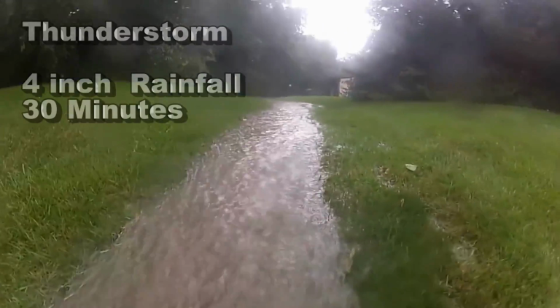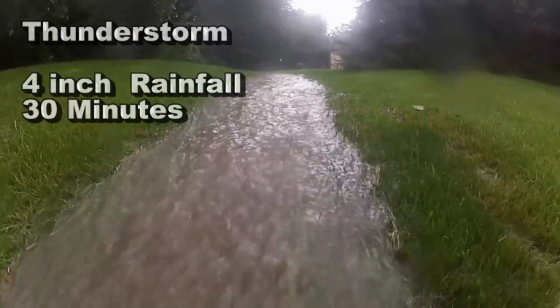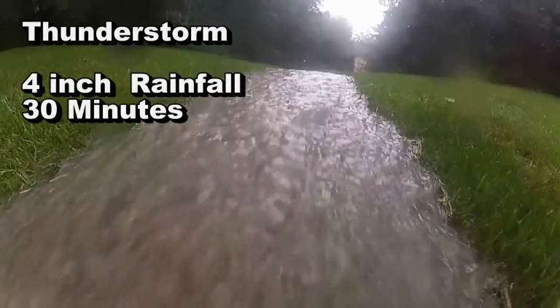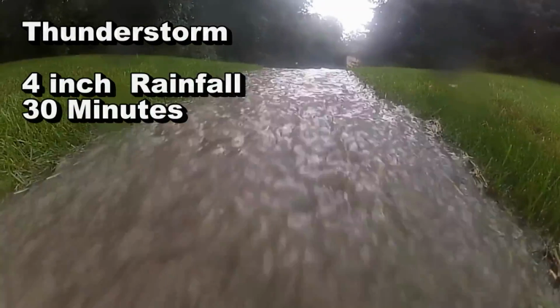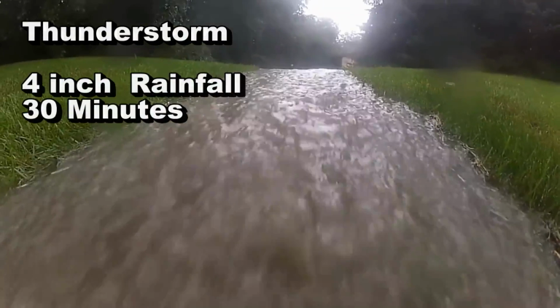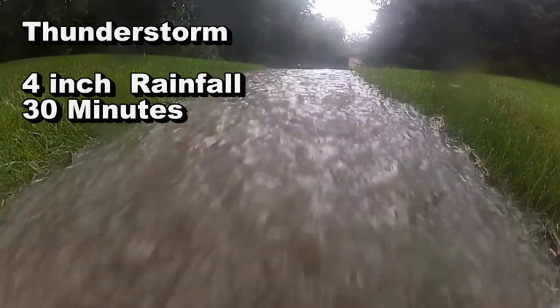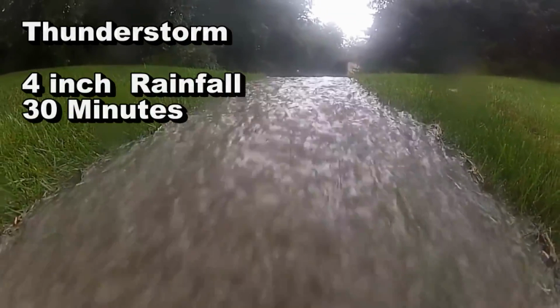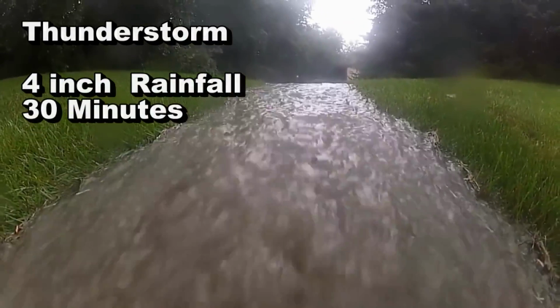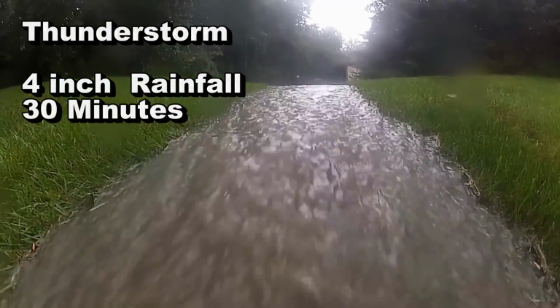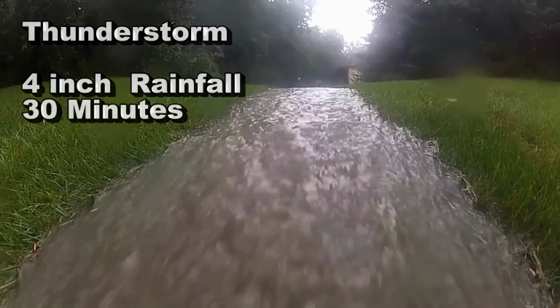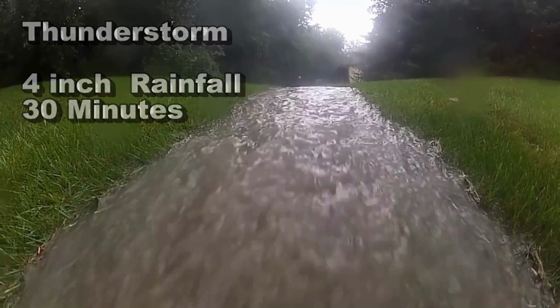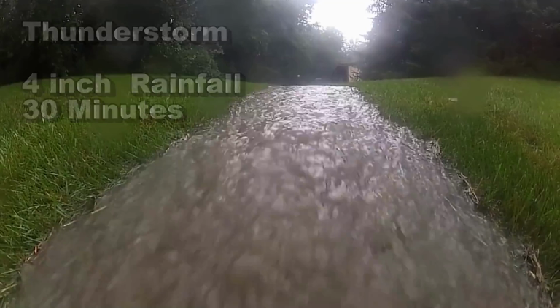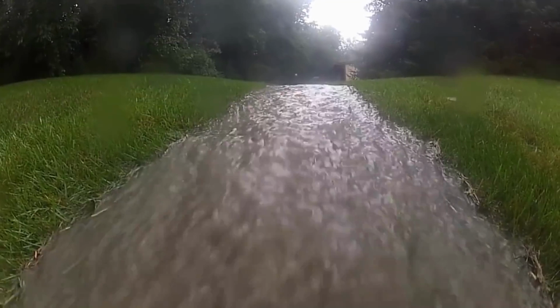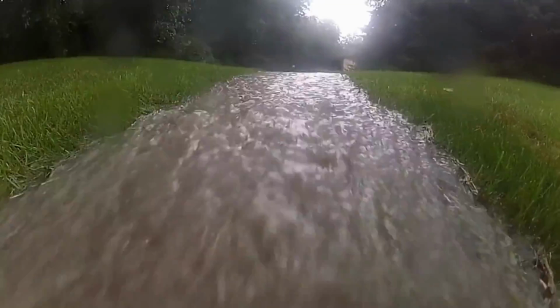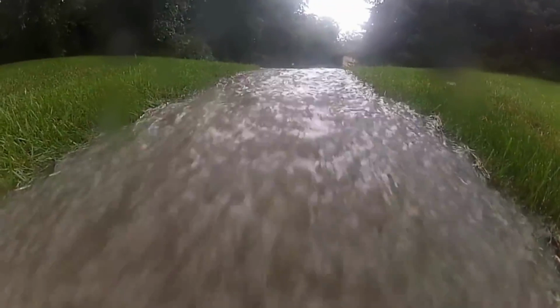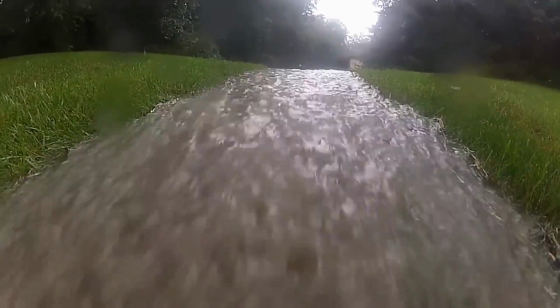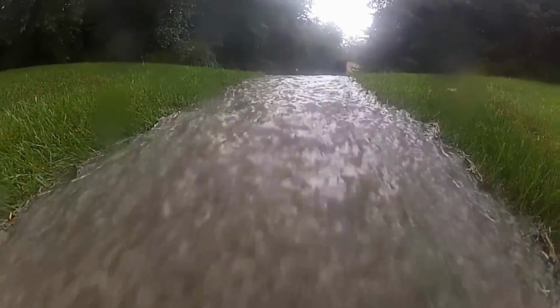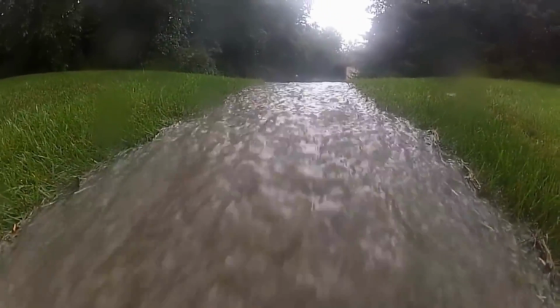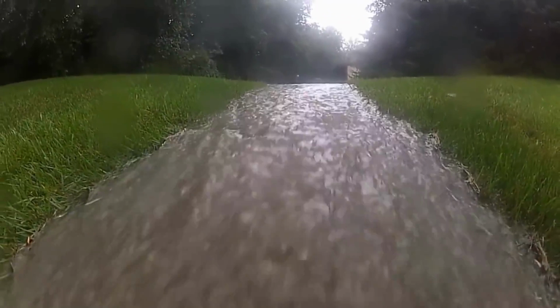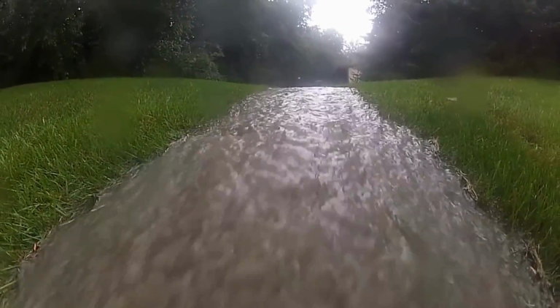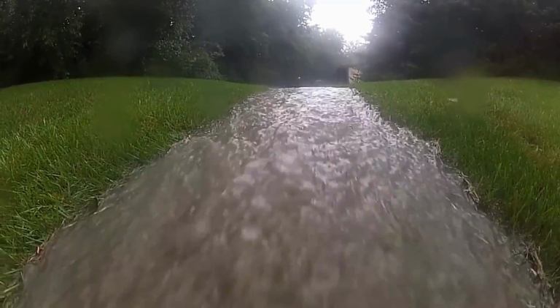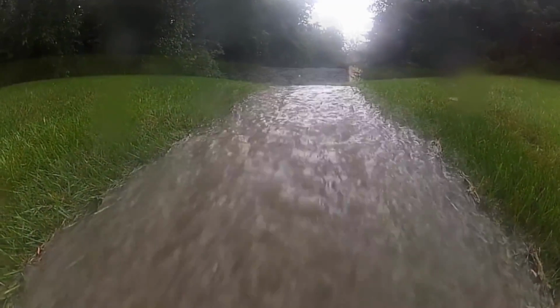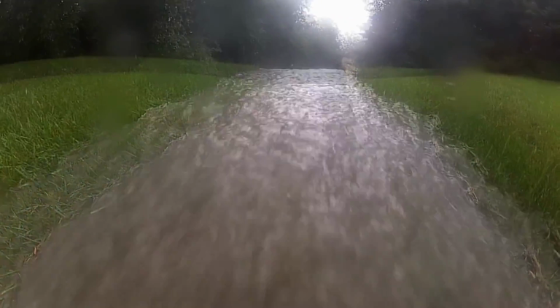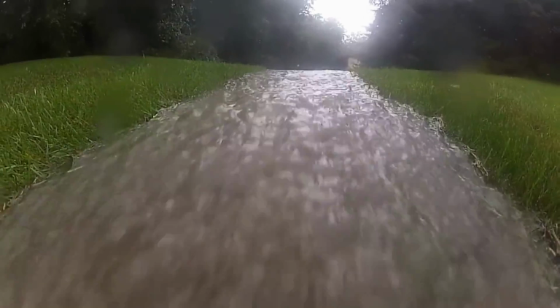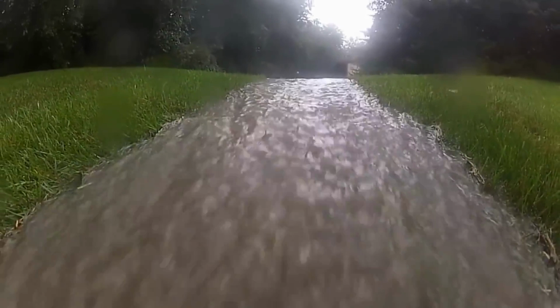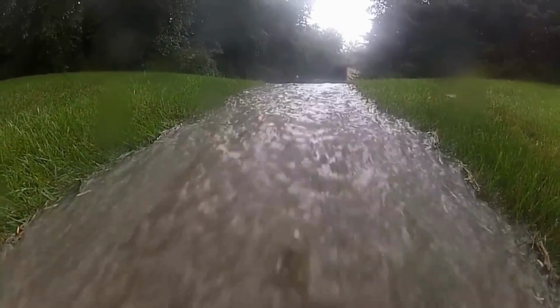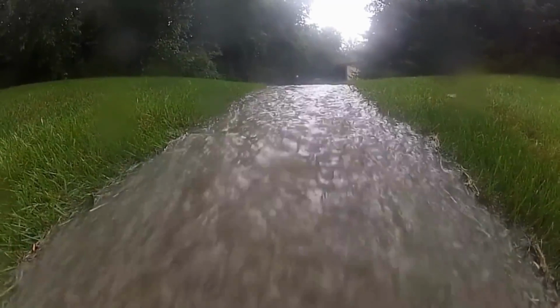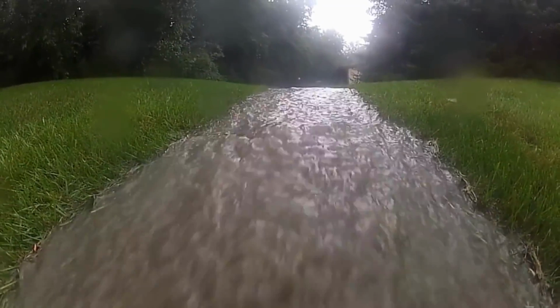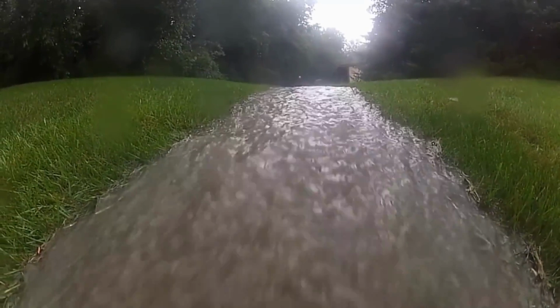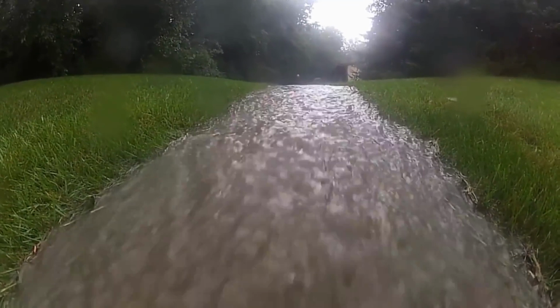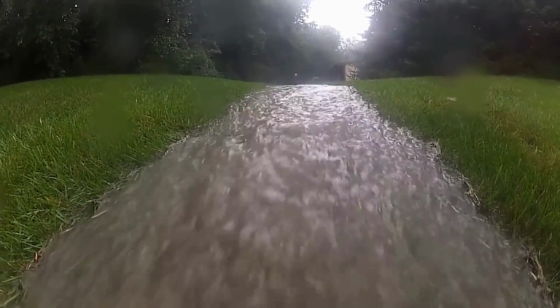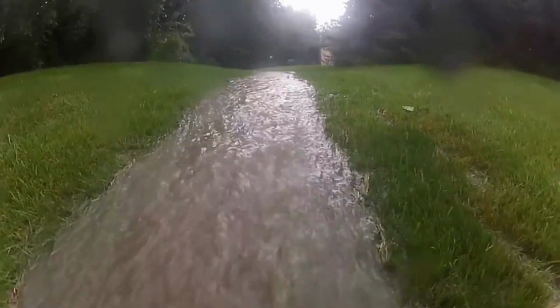Hey, good morning. Chuck here with Apple Drains. This is an older video showing a thunderstorm, a downpour, and you can see how much water actually drops in less than 30 minutes — whether you're here in the south or anywhere in the country.